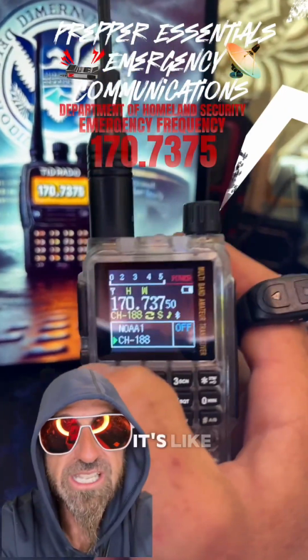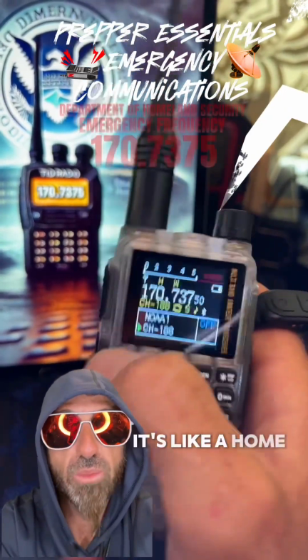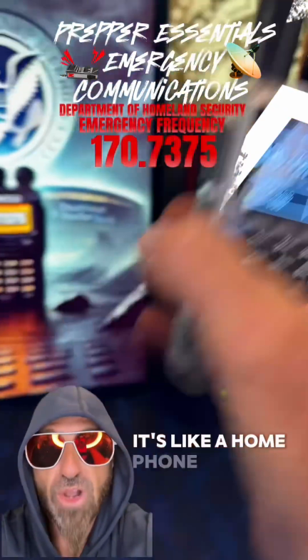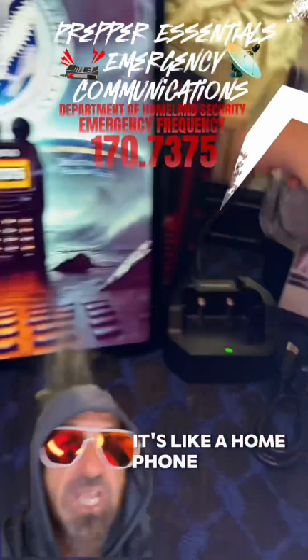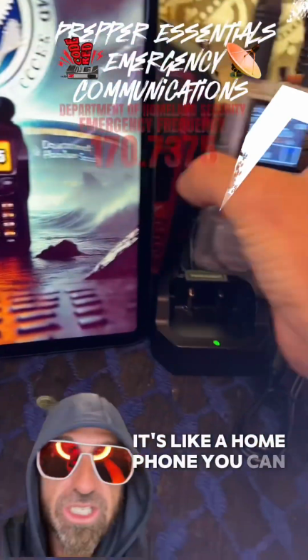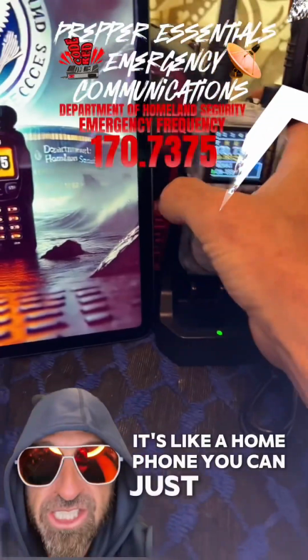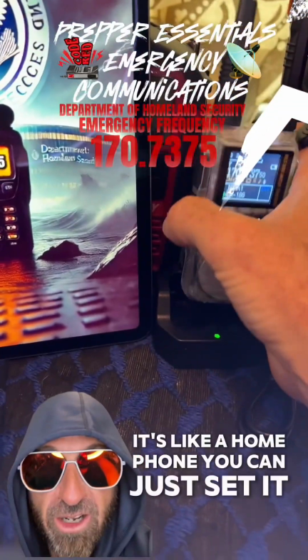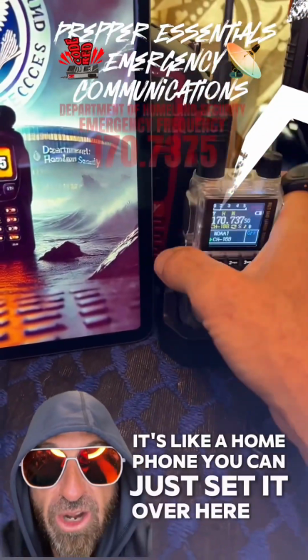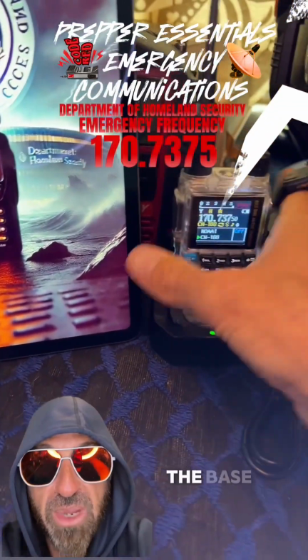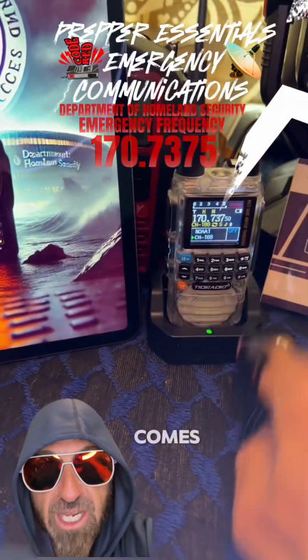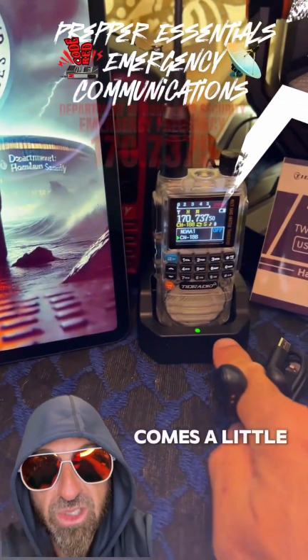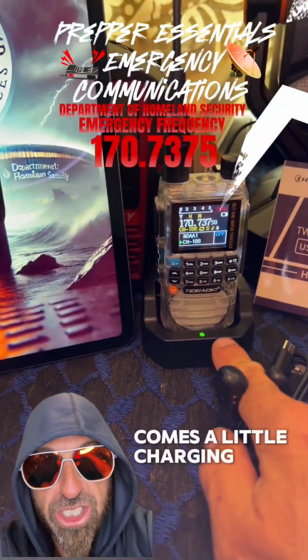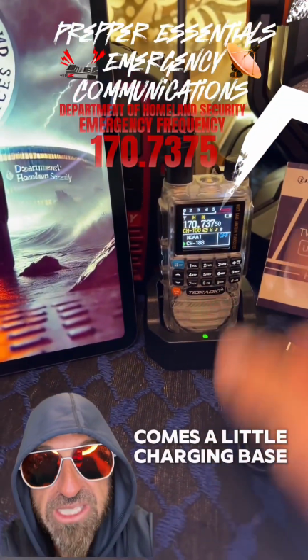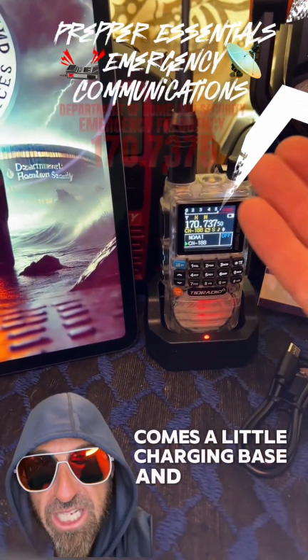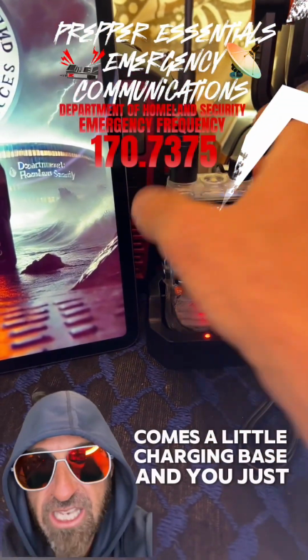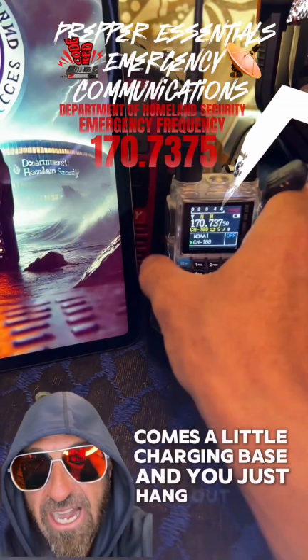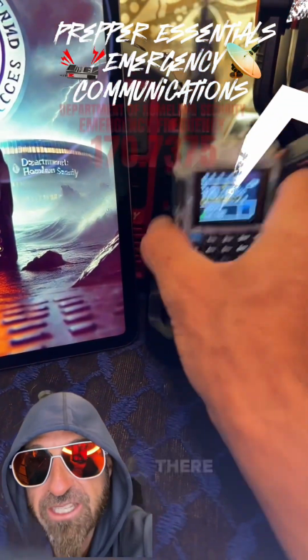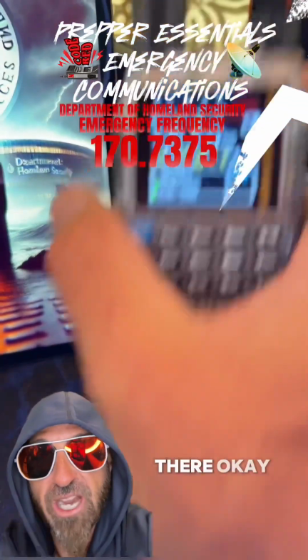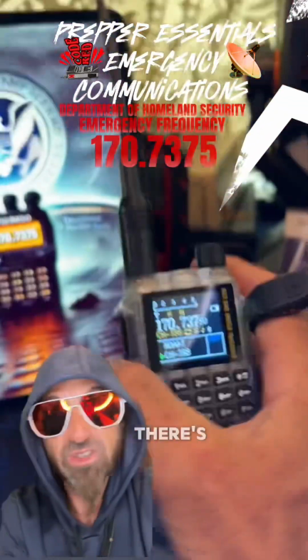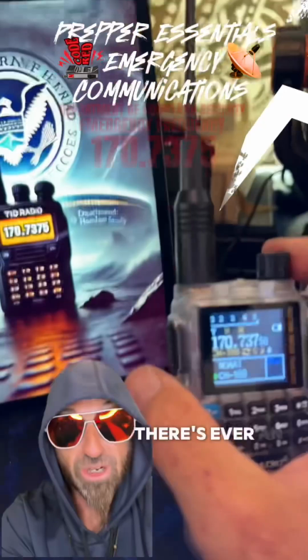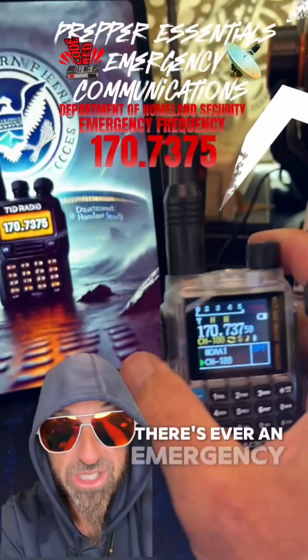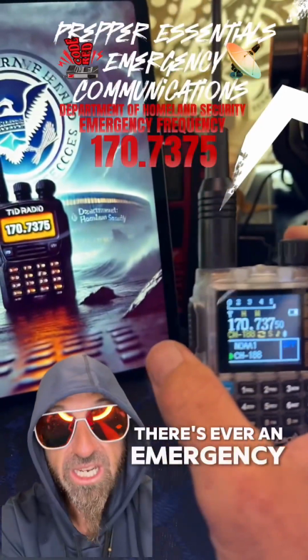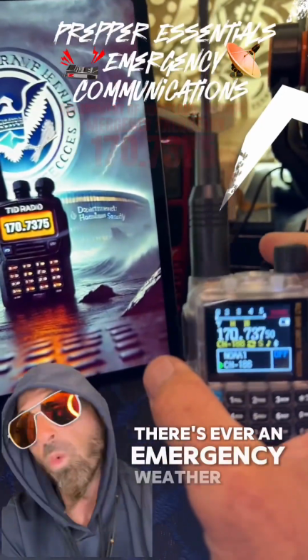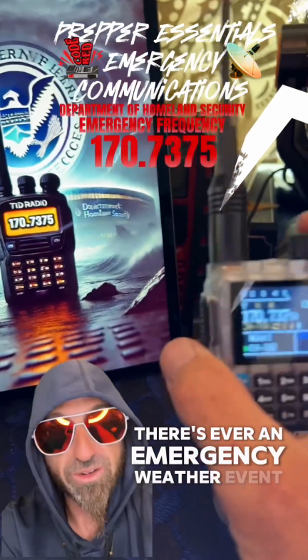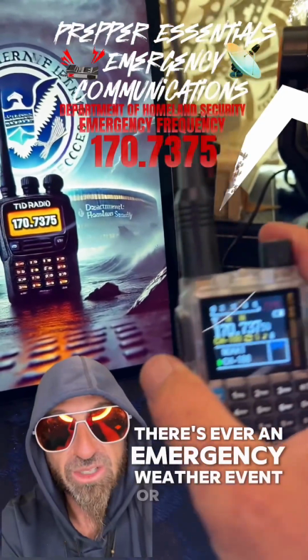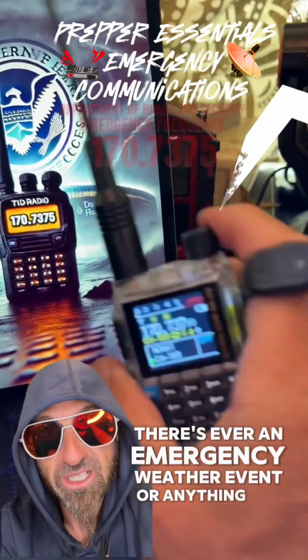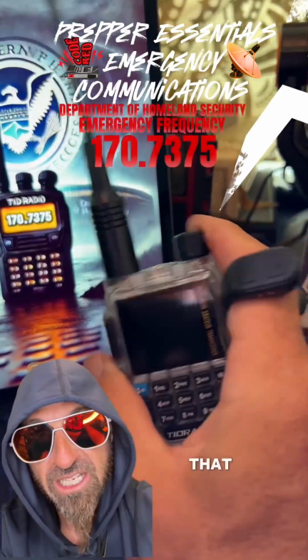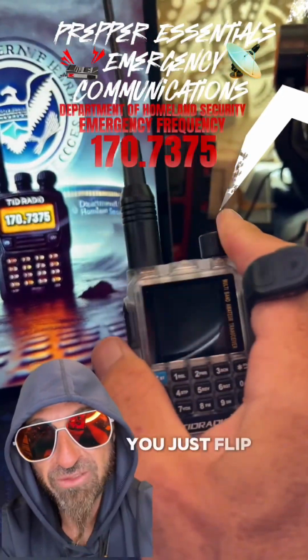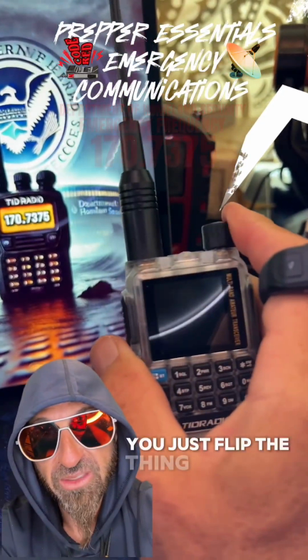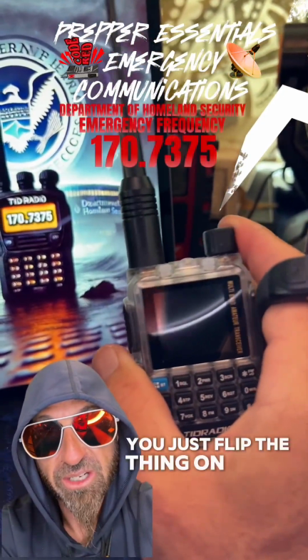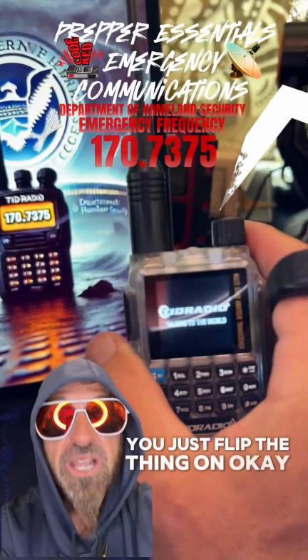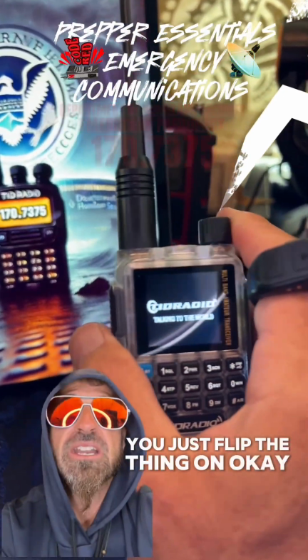It's like a home phone. You can just set it over here on the base — it comes with a little charging base. You just hang out right there. If there's ever an emergency, weather event, or anything like that, you just flip the thing on.